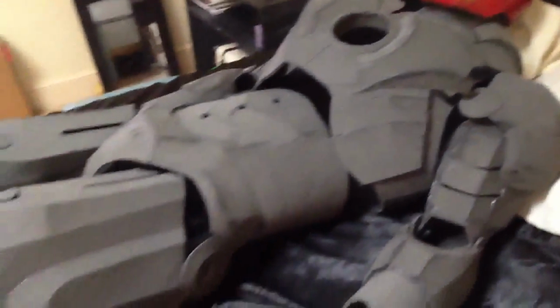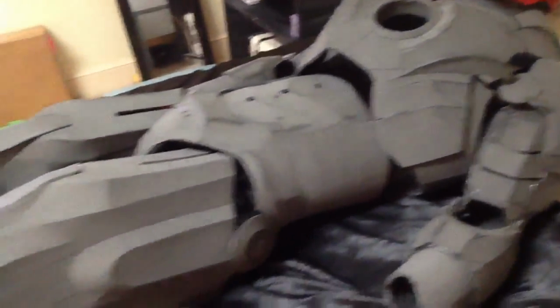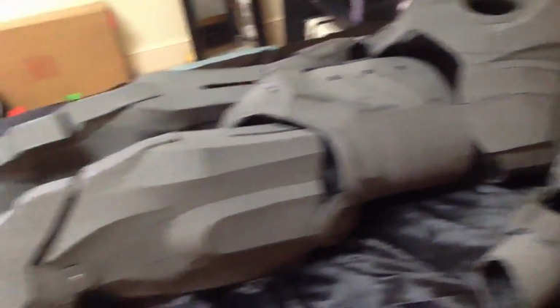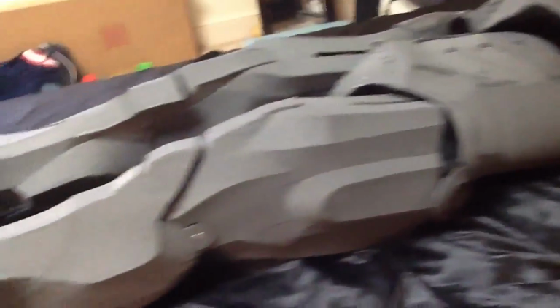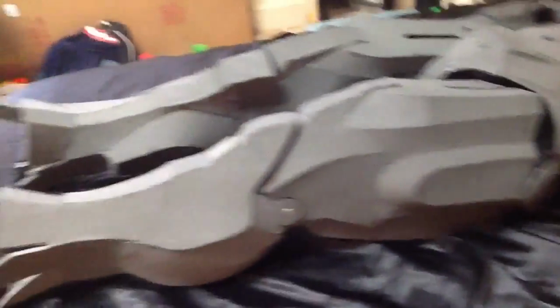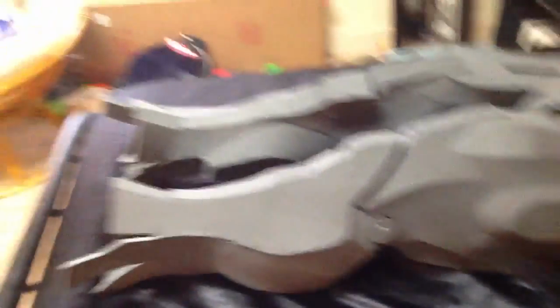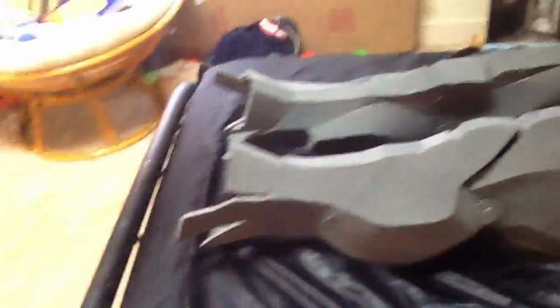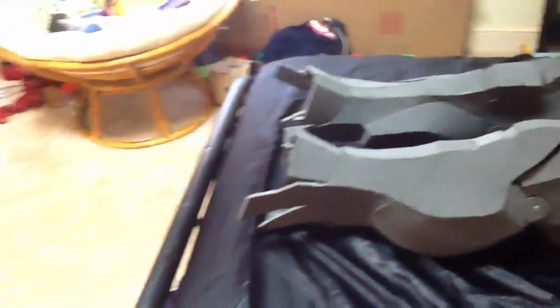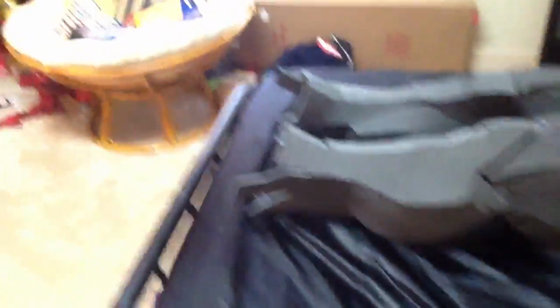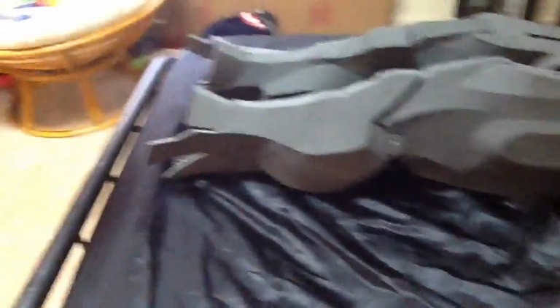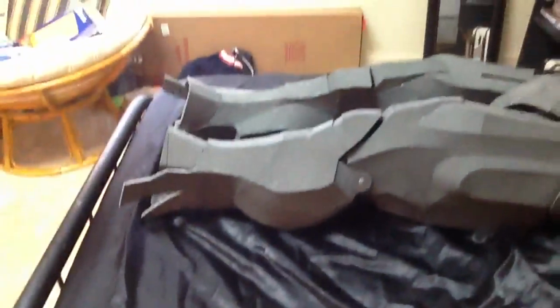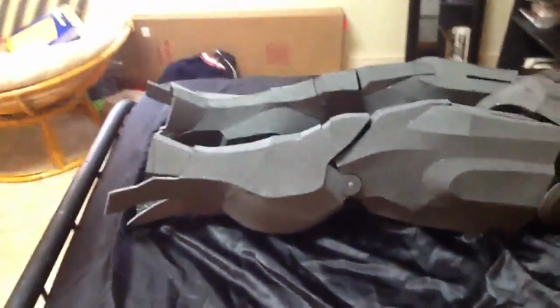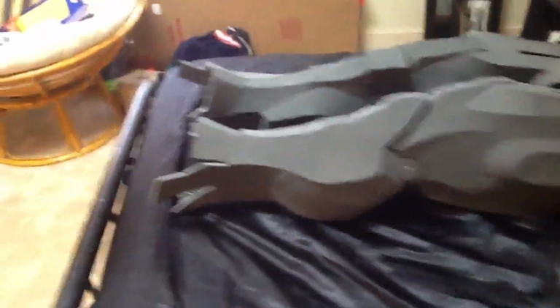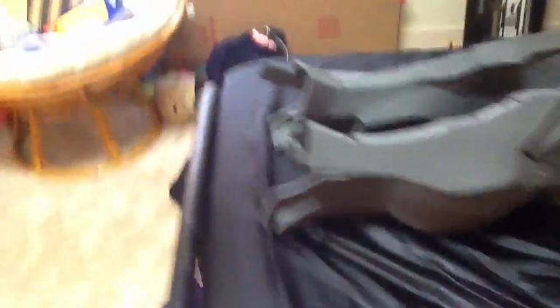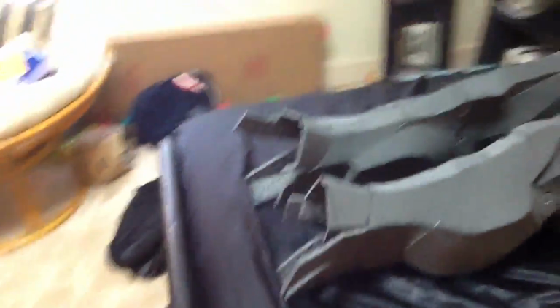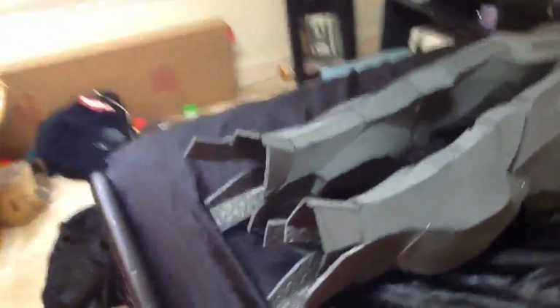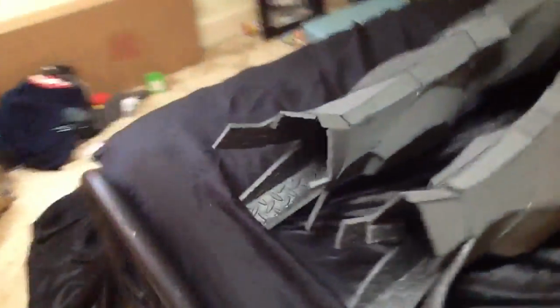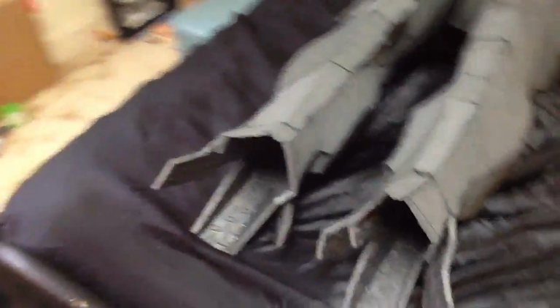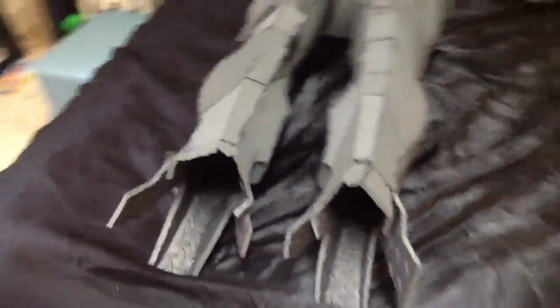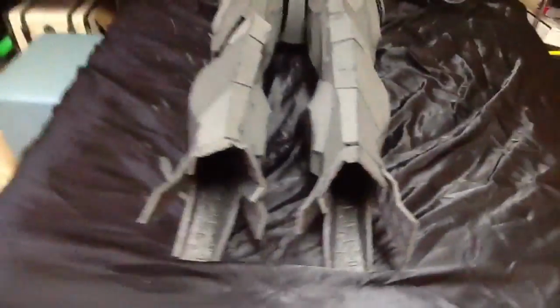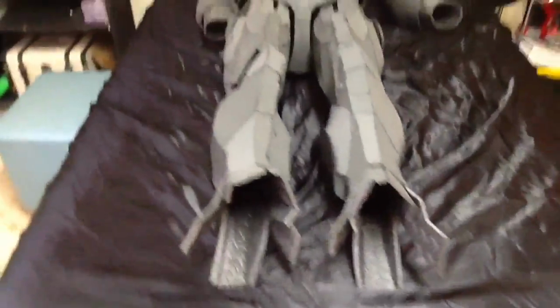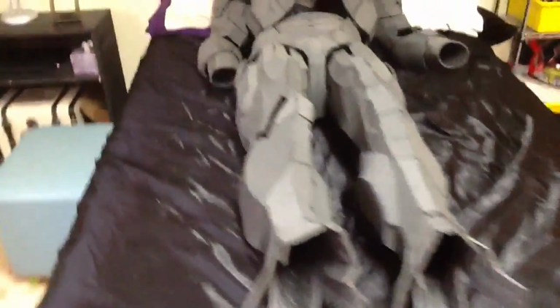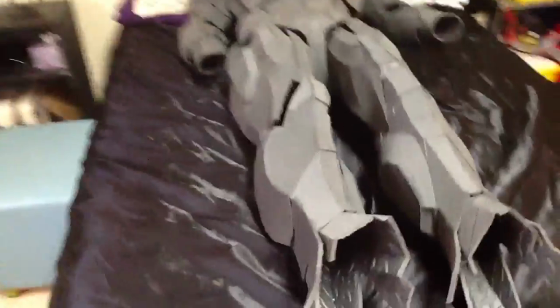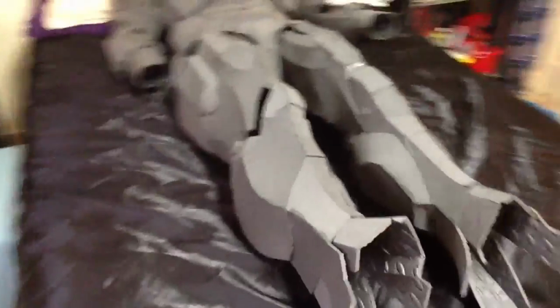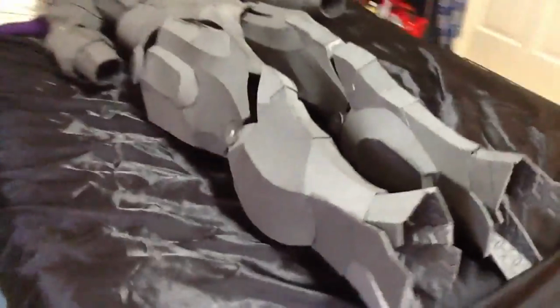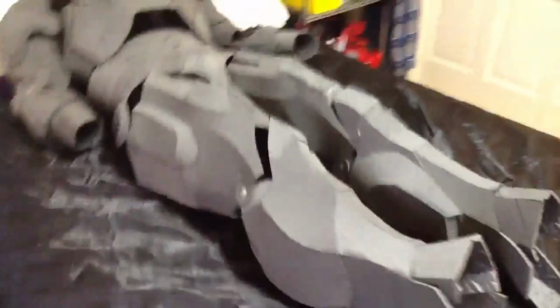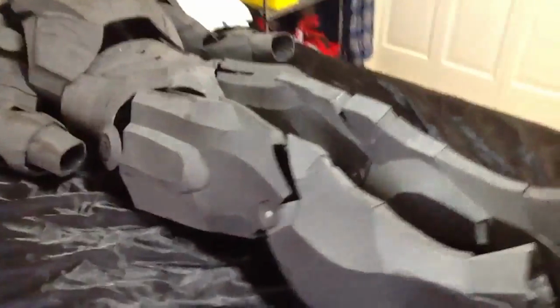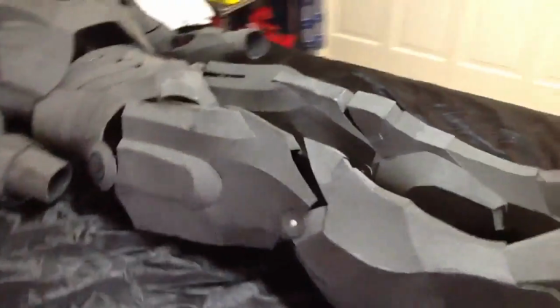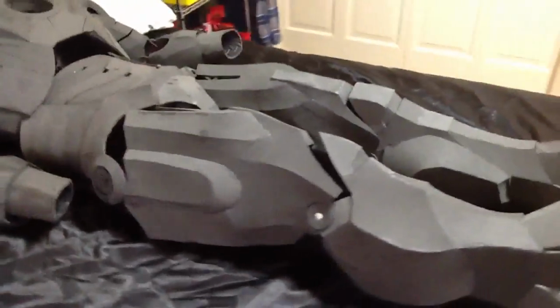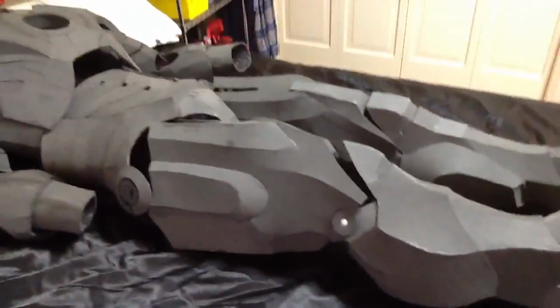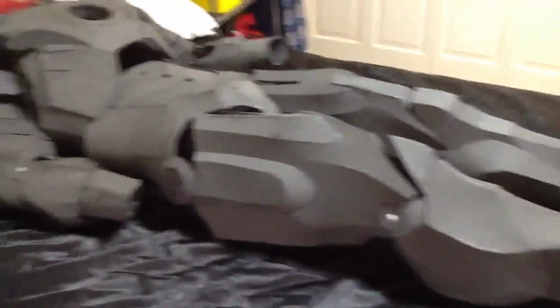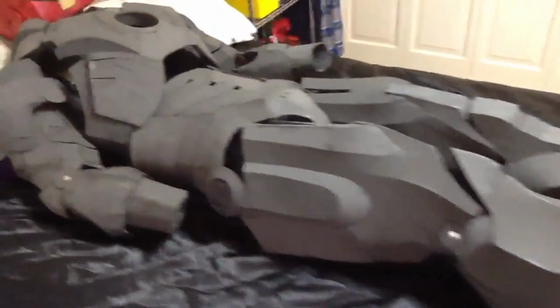And here they are — the legs. I made them and these are actually probably the best pieces I've made.